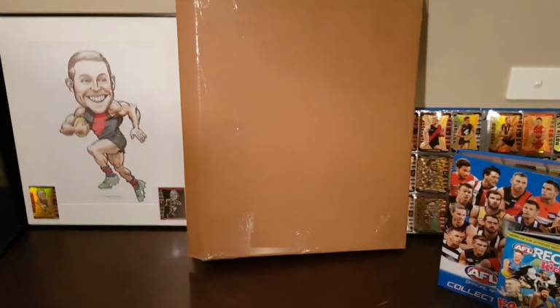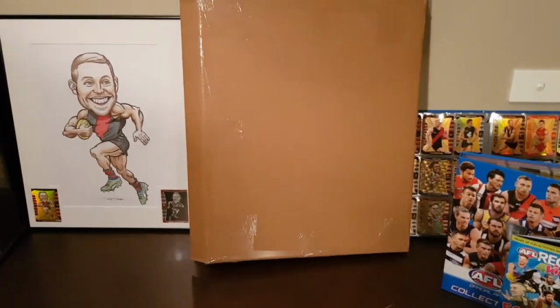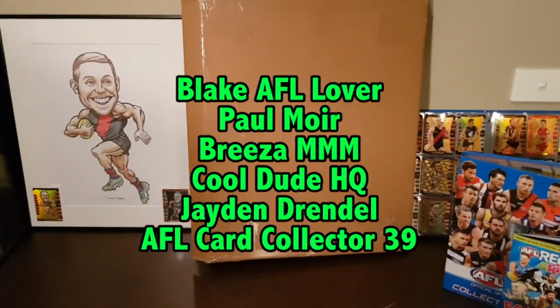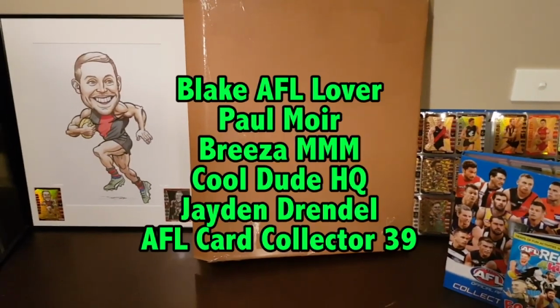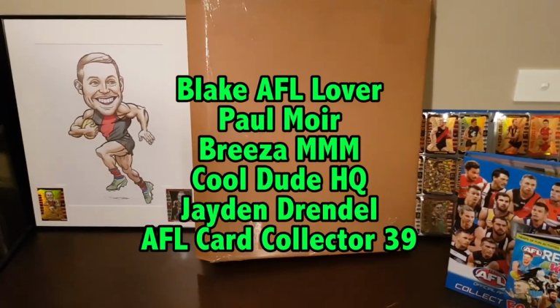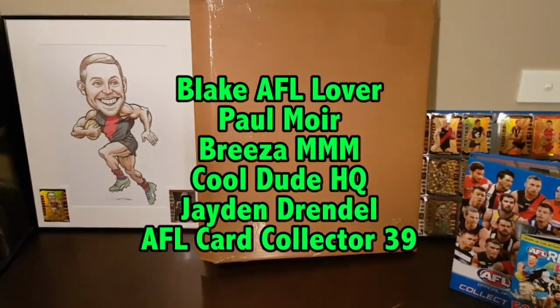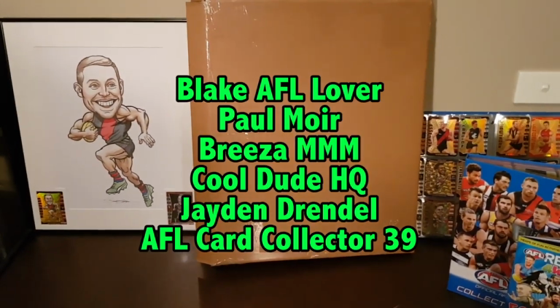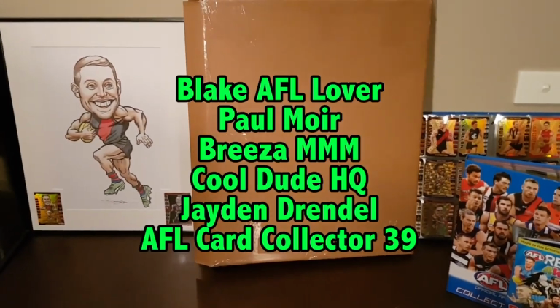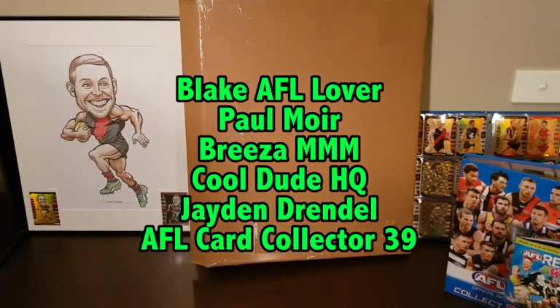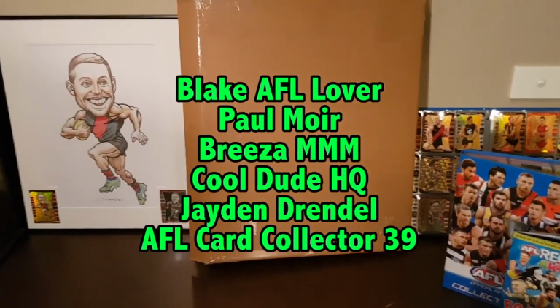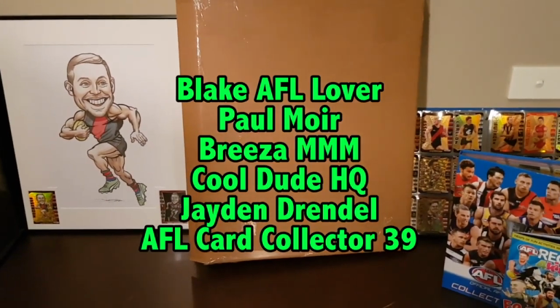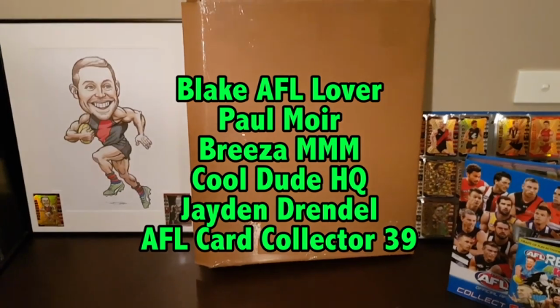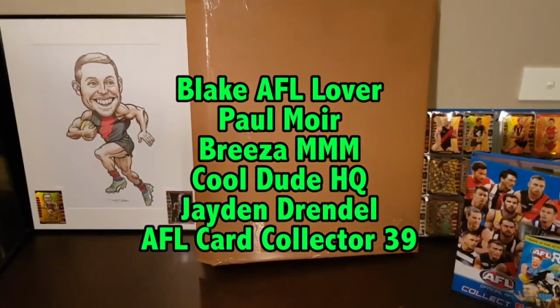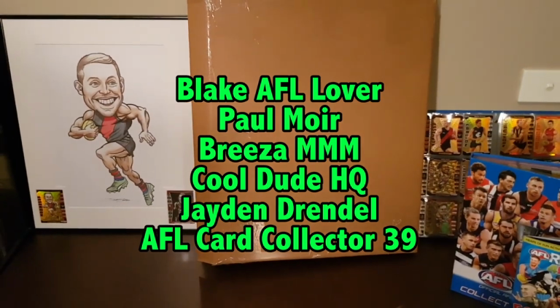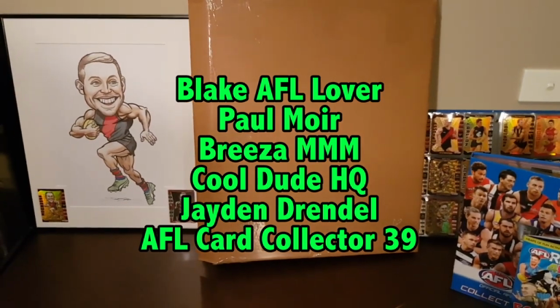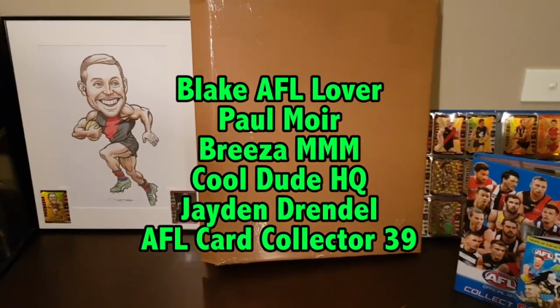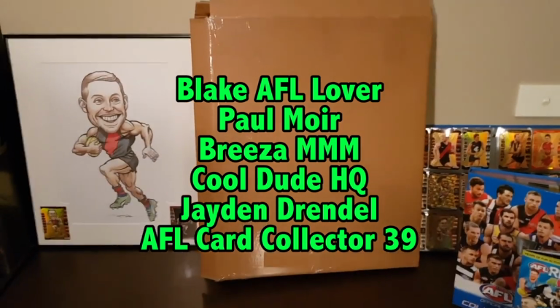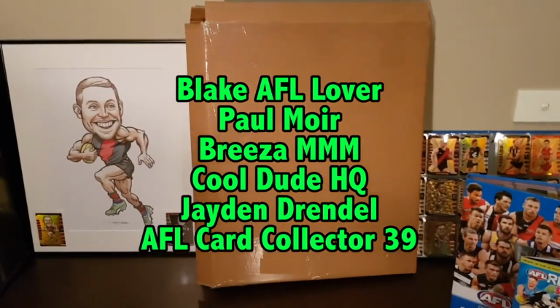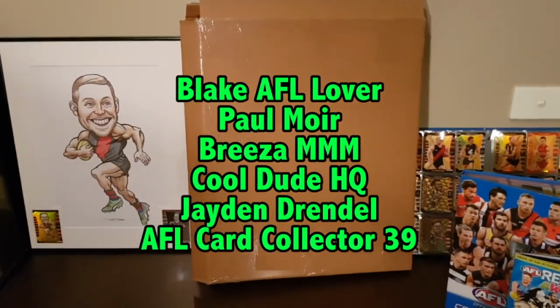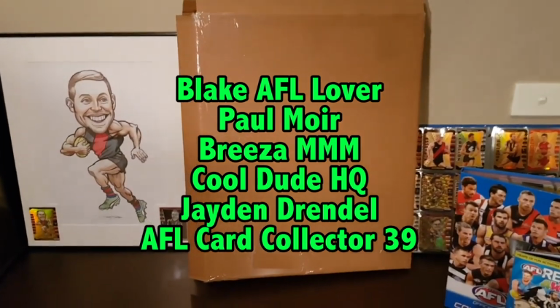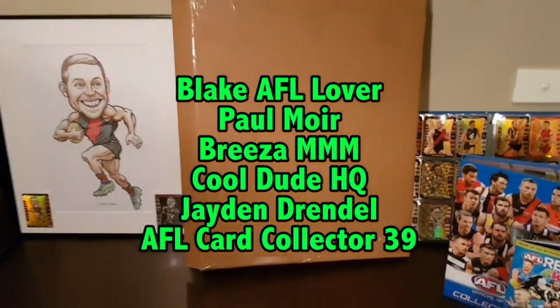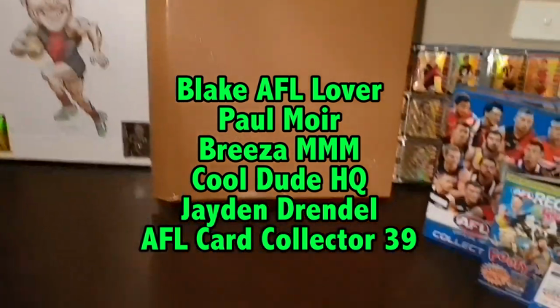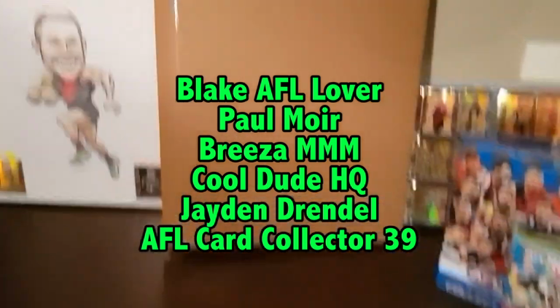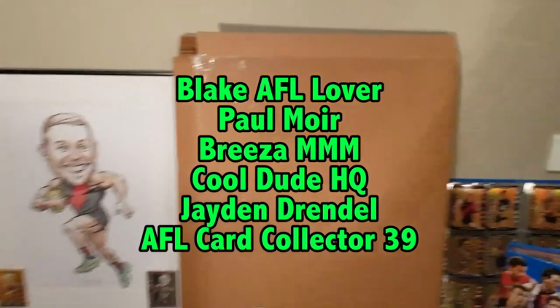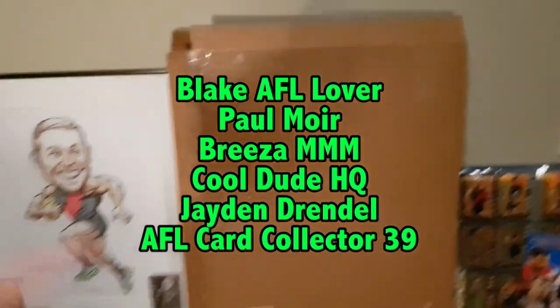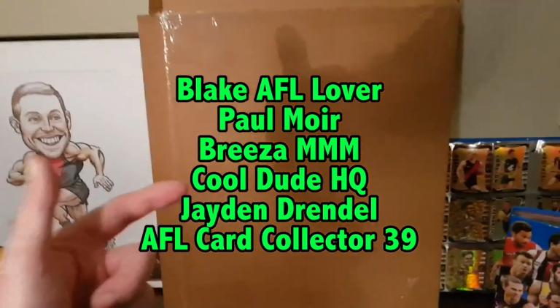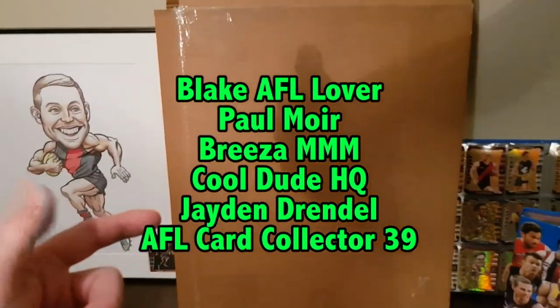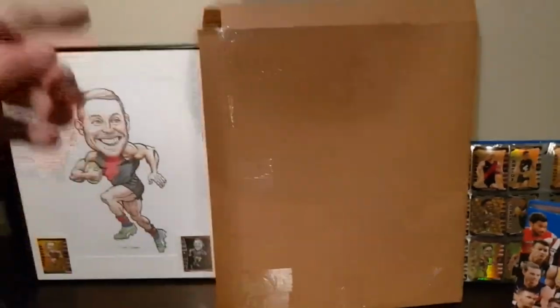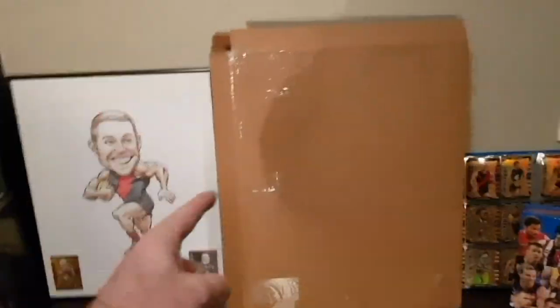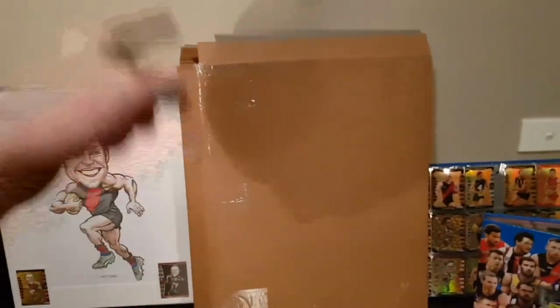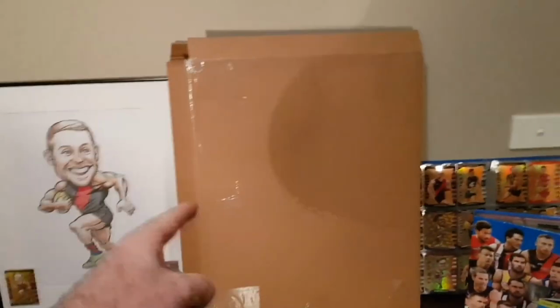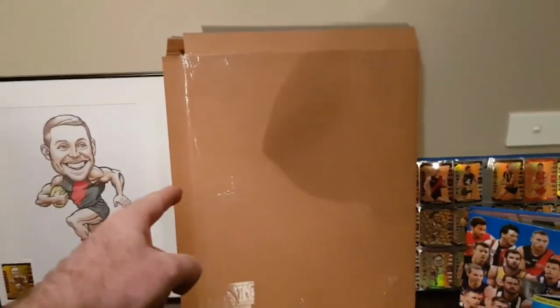In the last video with the Devin Smith video, I said let us know in the comments who you think it will be. So I'm going to give a special shout out to these people who got it correct: Blake AFL Lover, Paul Moore, Breezer Triple M, Cool Dude HQ, Jaden Drendel, and AFL Card Collector 39. Congratulations guys, you picked the correct player.